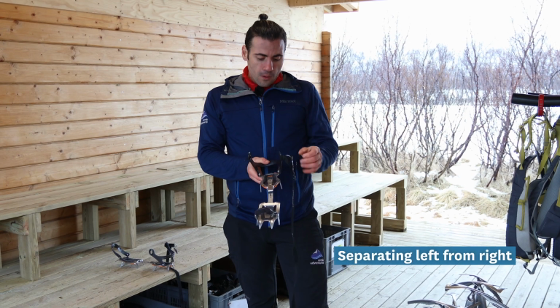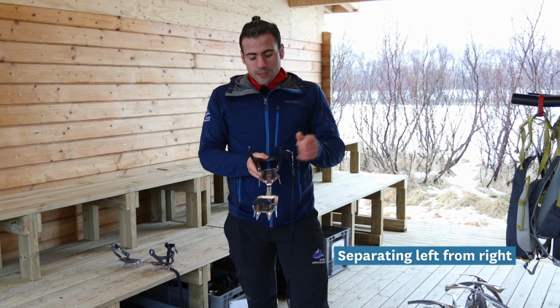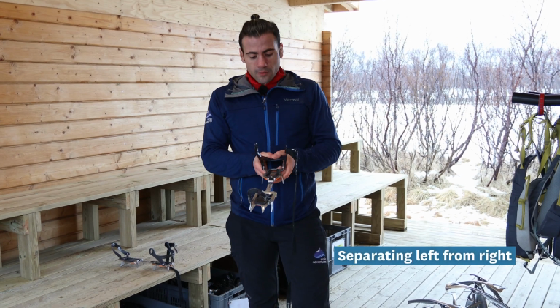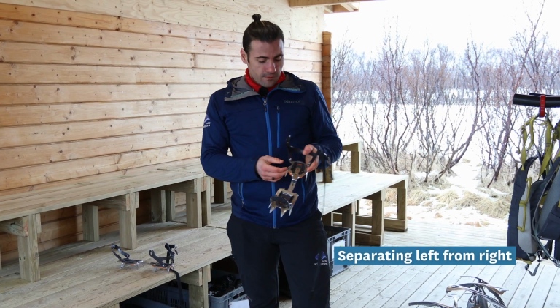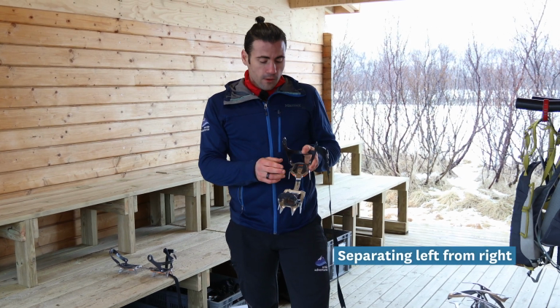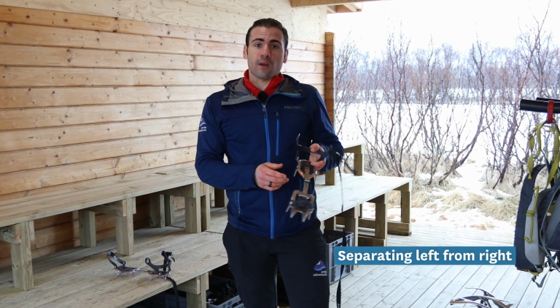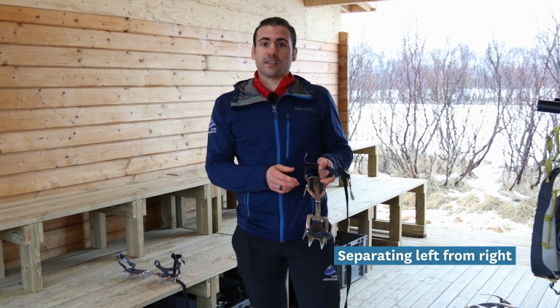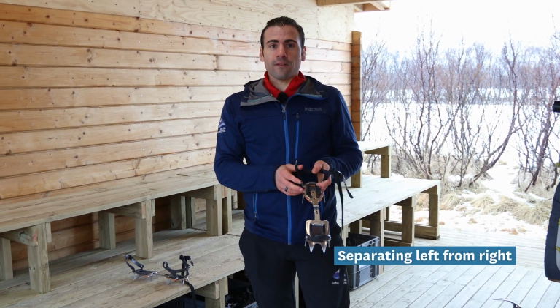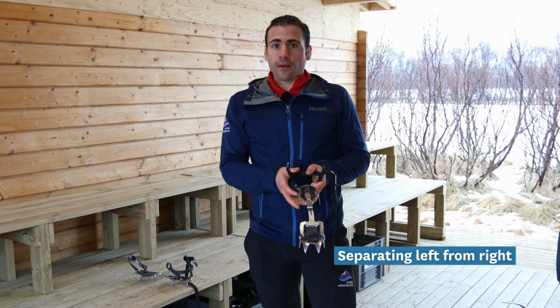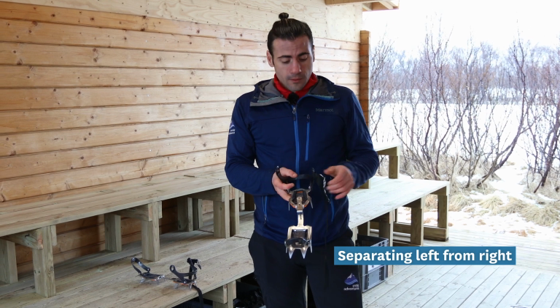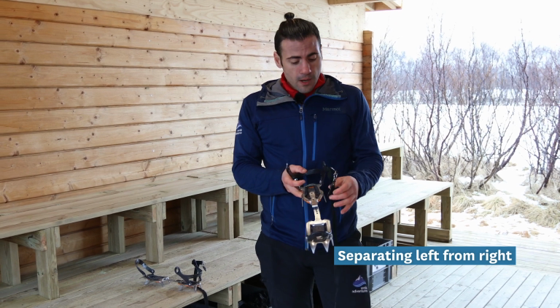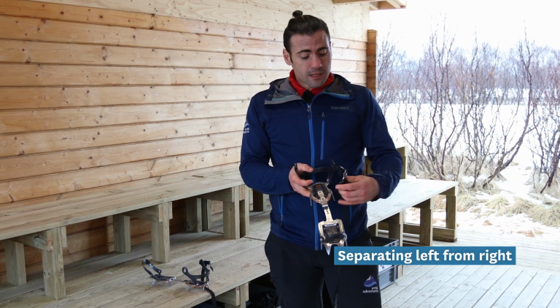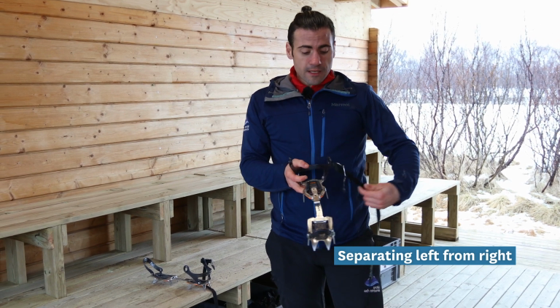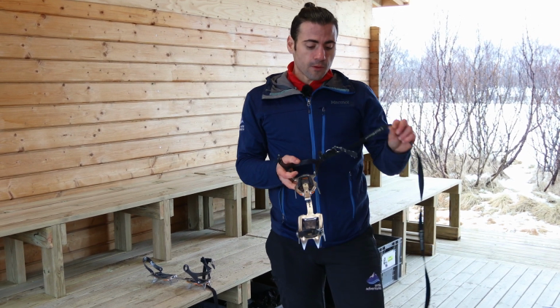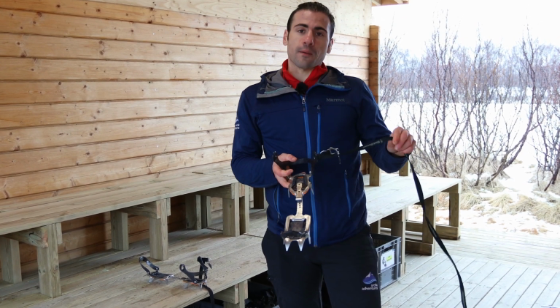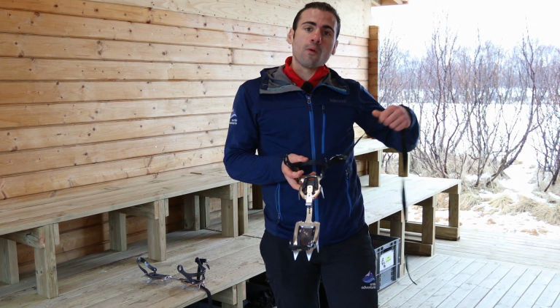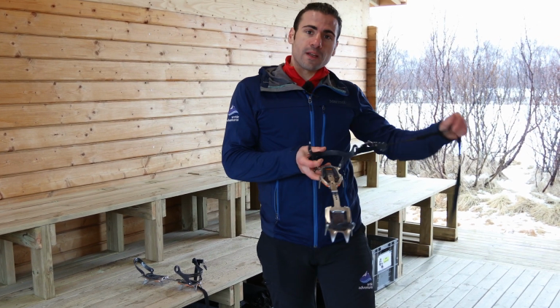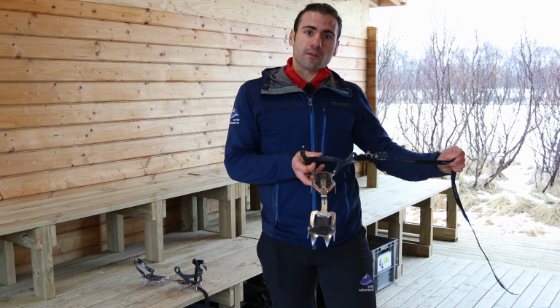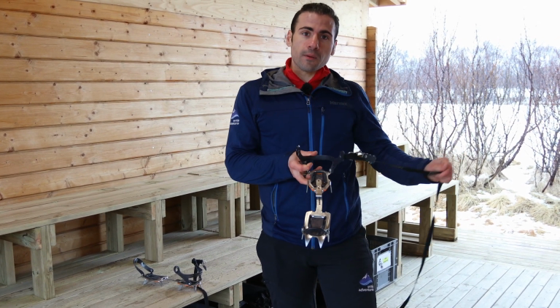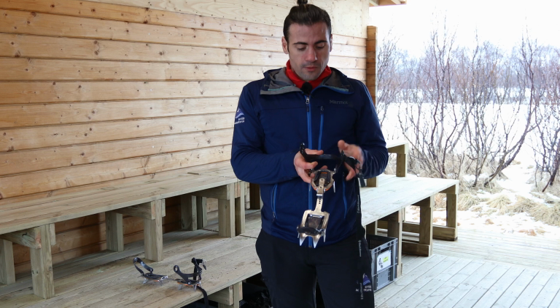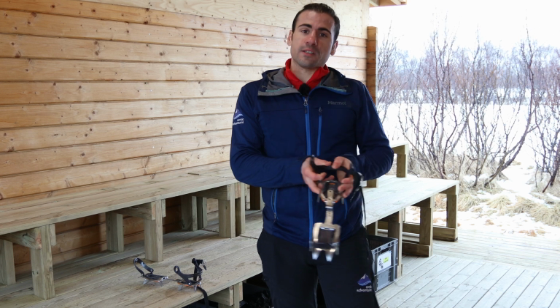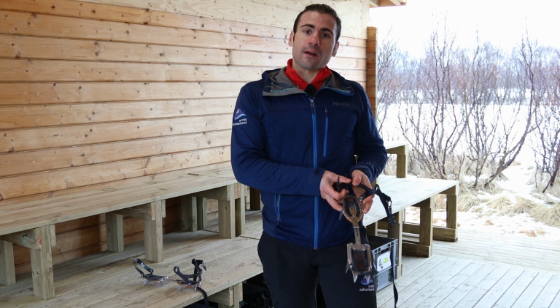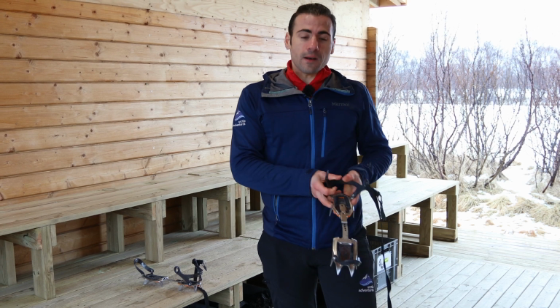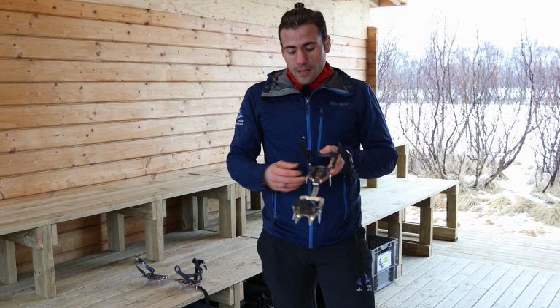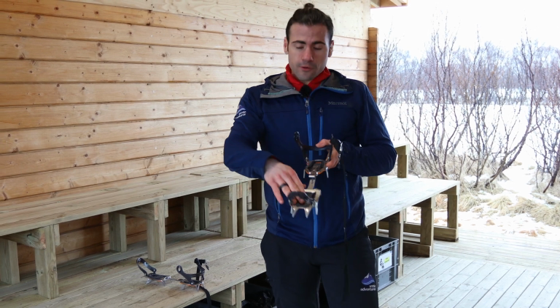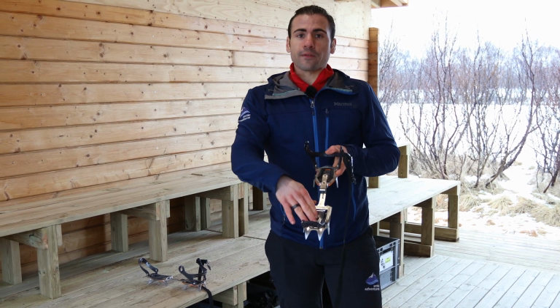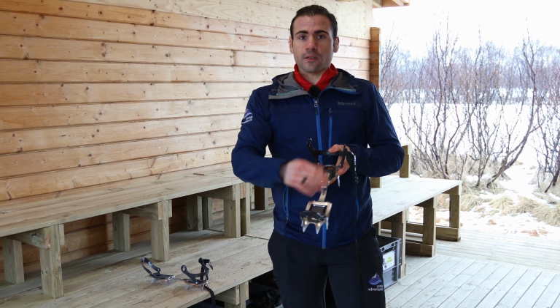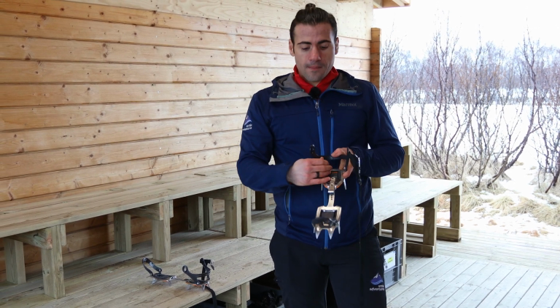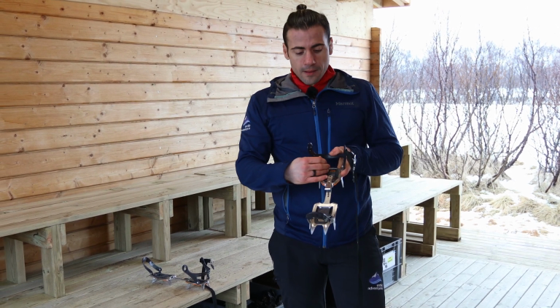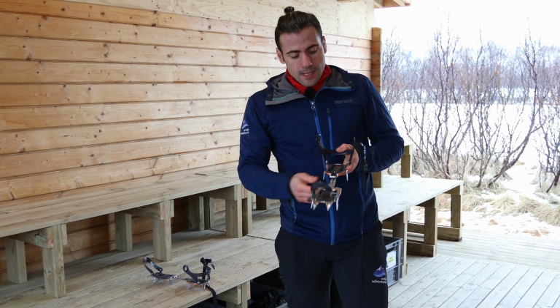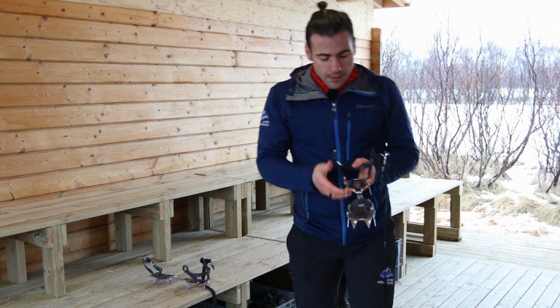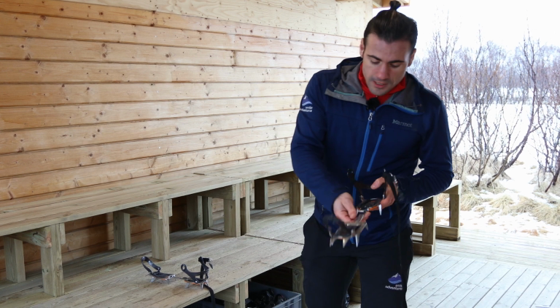We need to tell first of all if this is the left or the right crampon, and it's very easy — we want the strap always on the outside of the crampon, so we know this is our left one. Then of course we have the front and we have the back, and we can start.